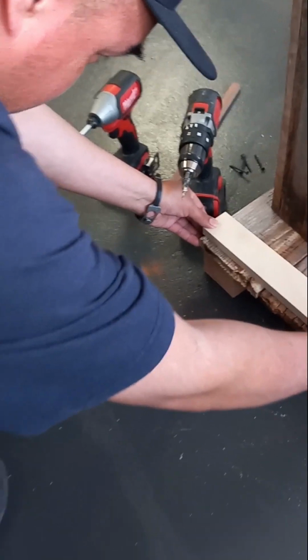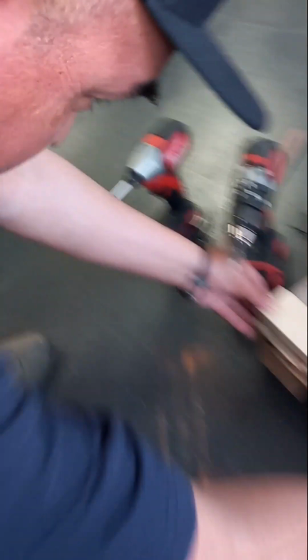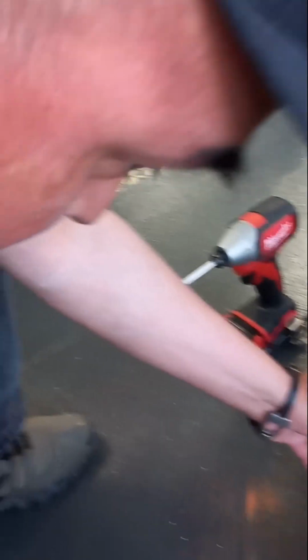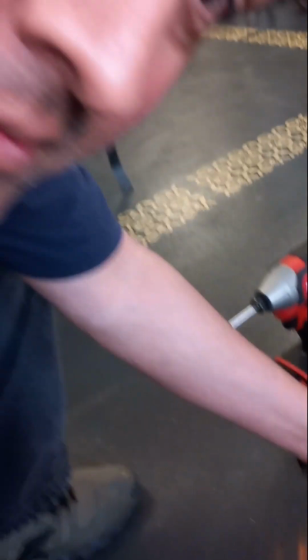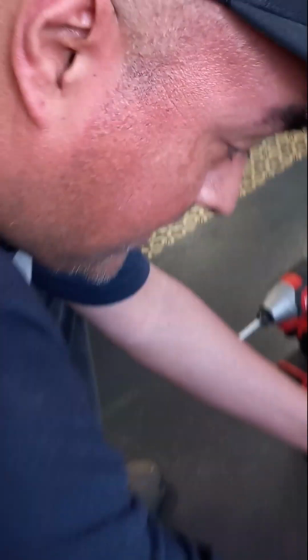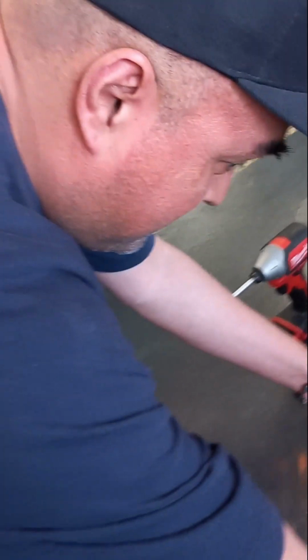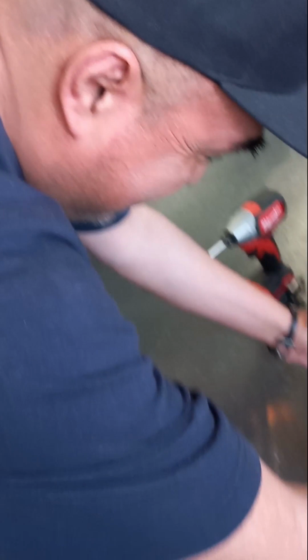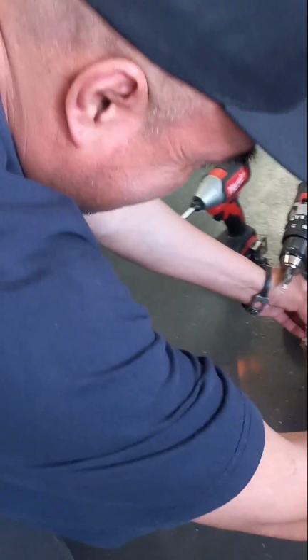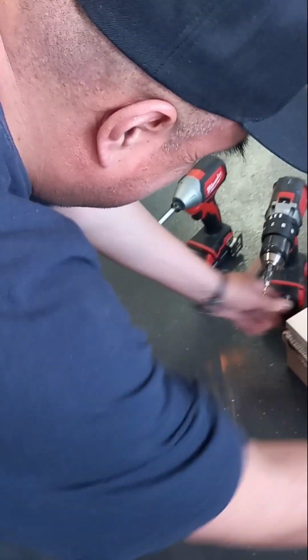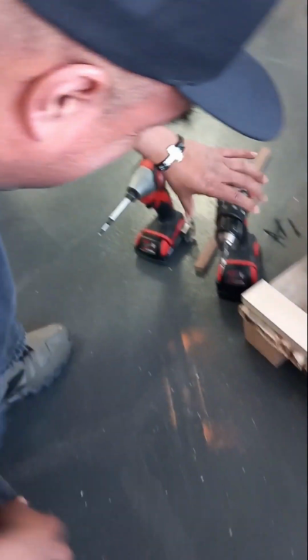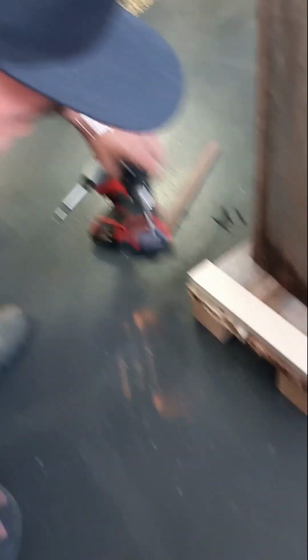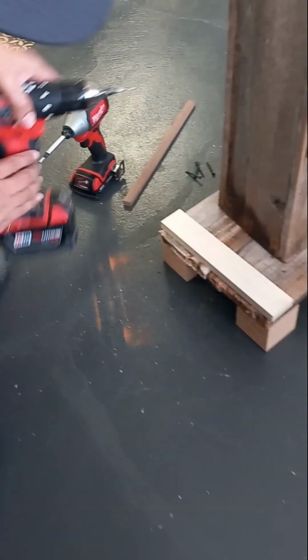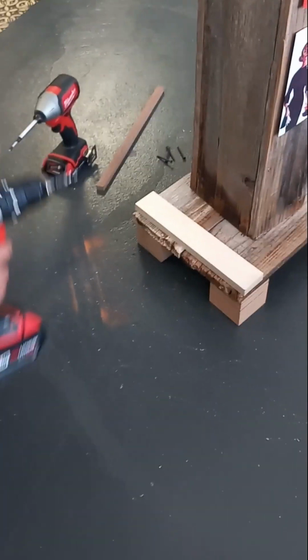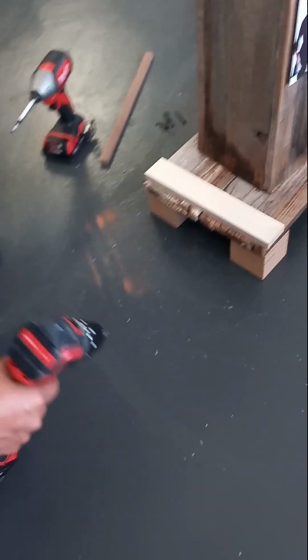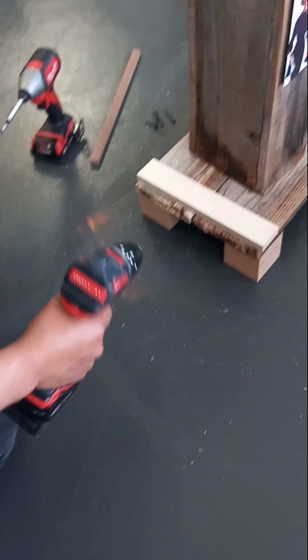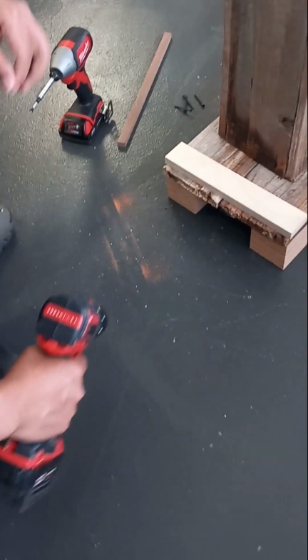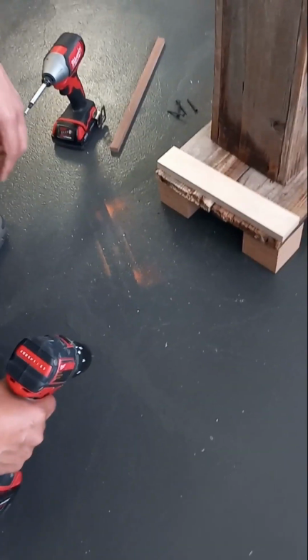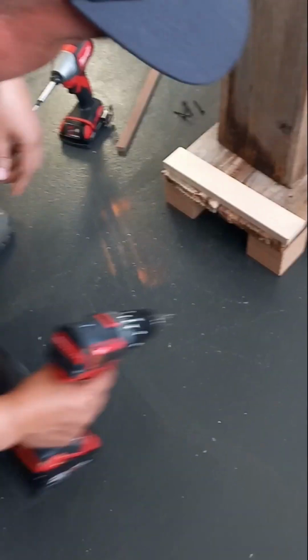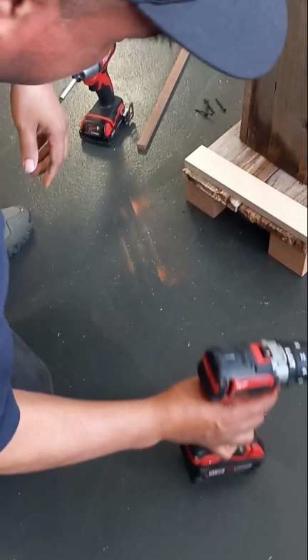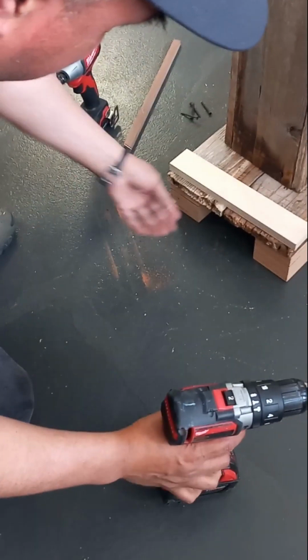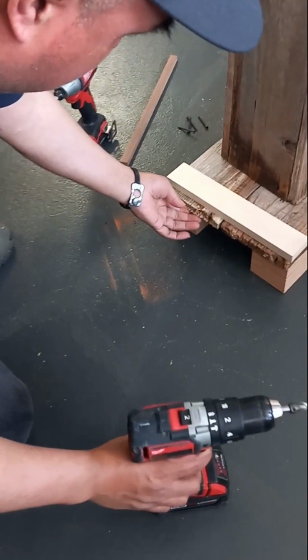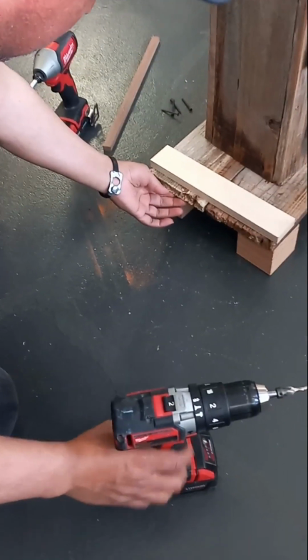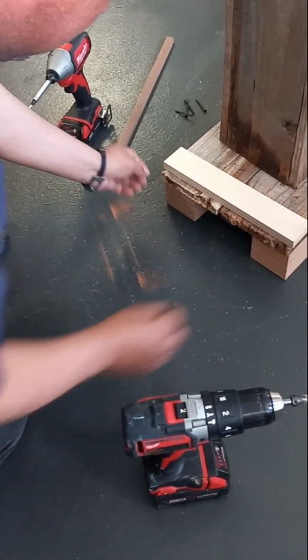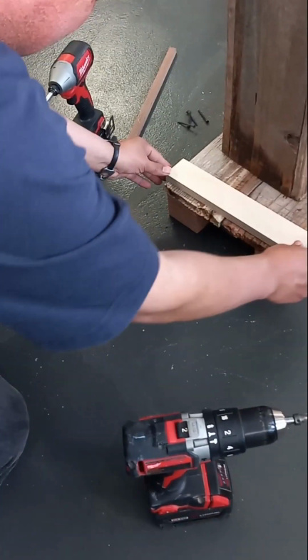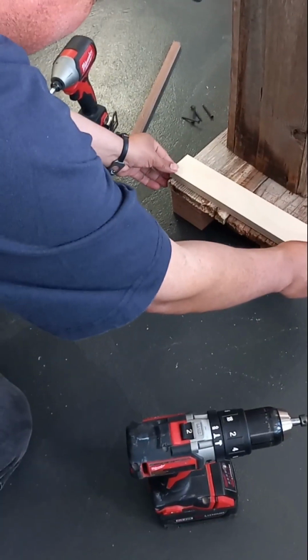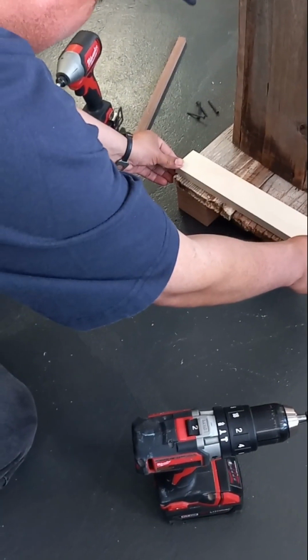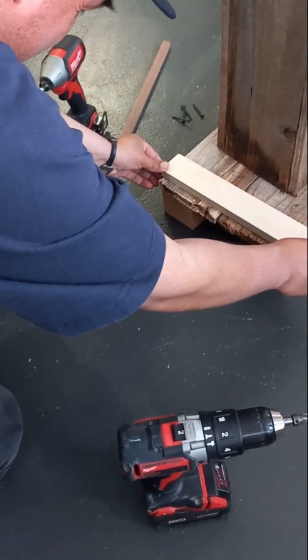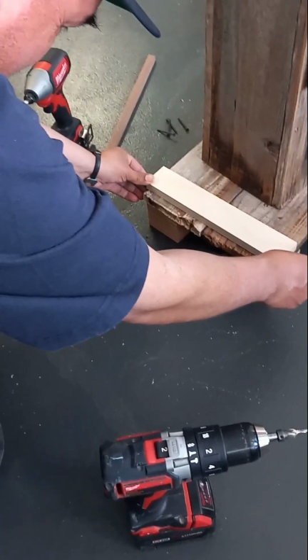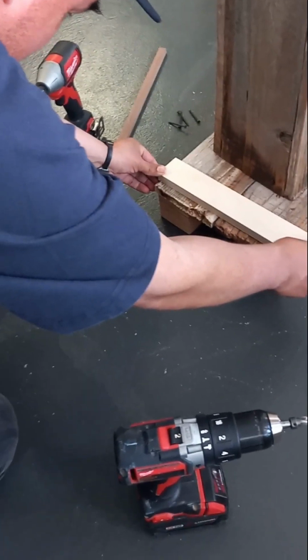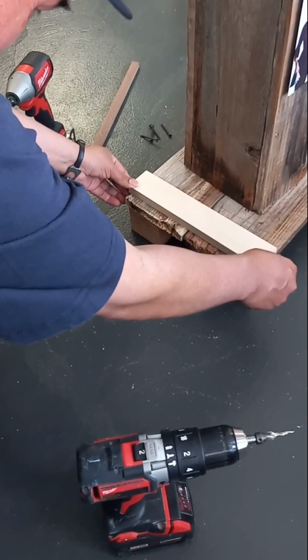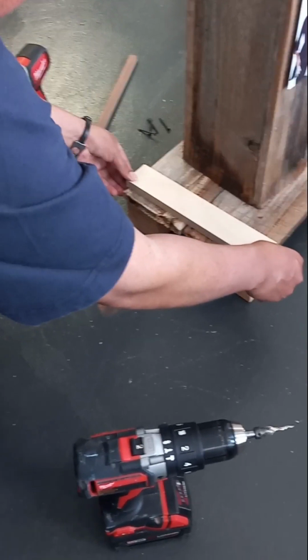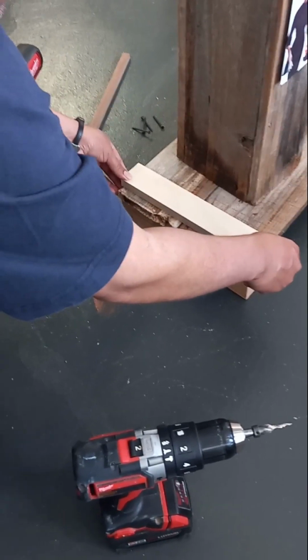What you doing? Right here. Are you going to fix it? Make it sturdy for me? So what — leave it like that. It's rustic.